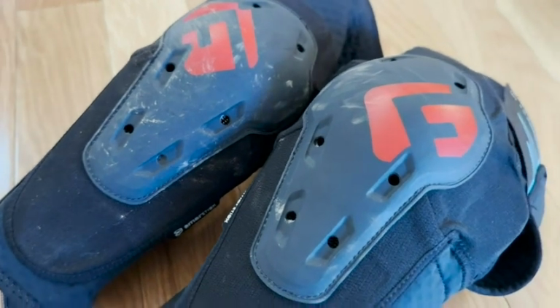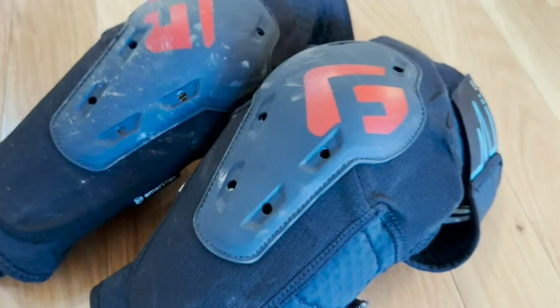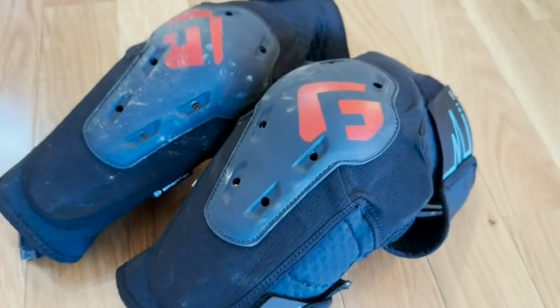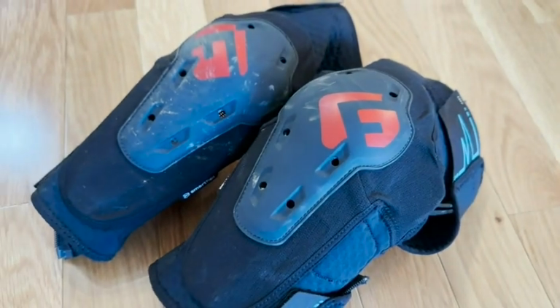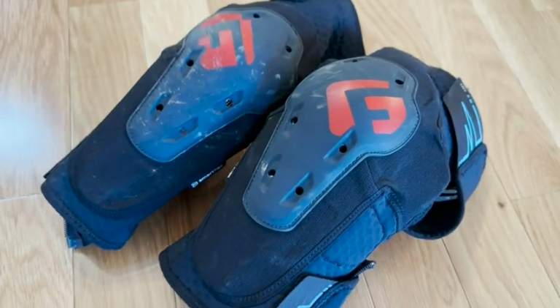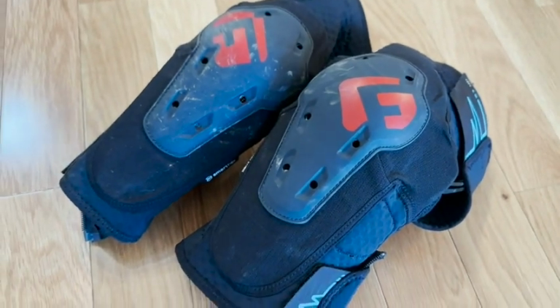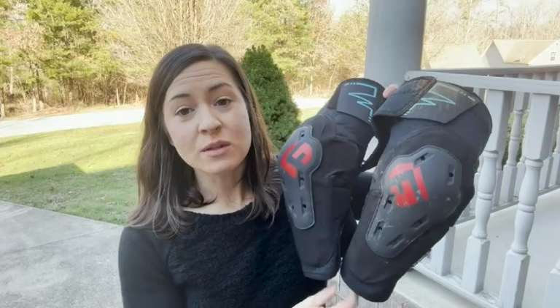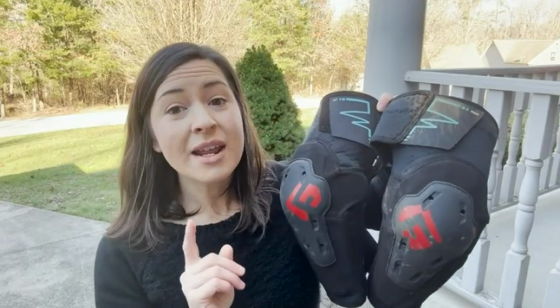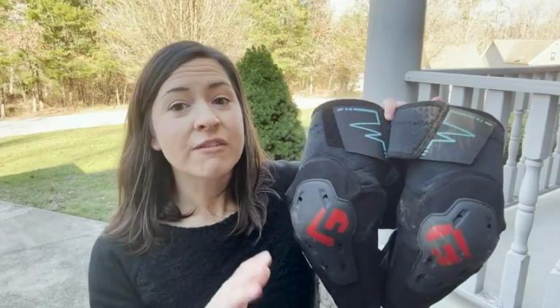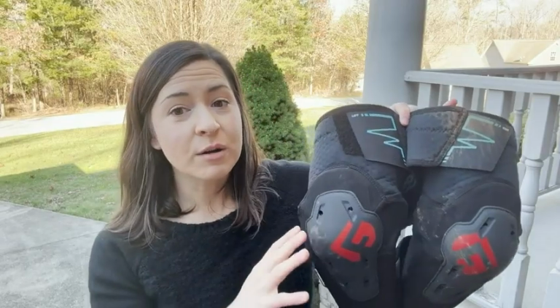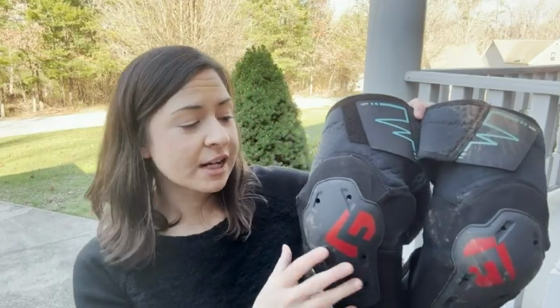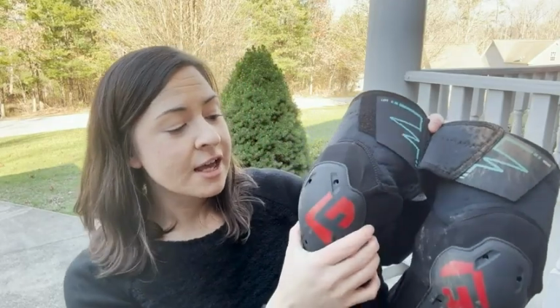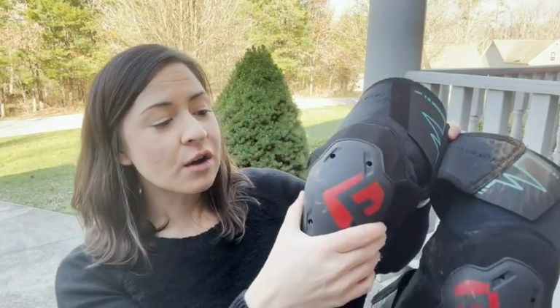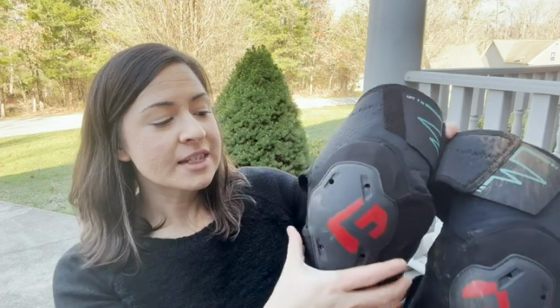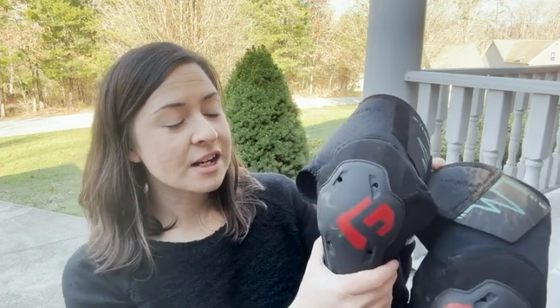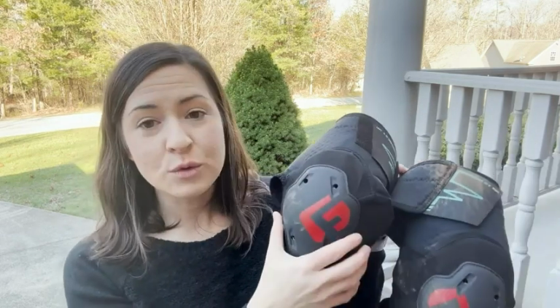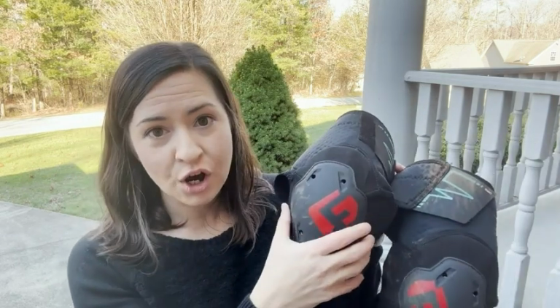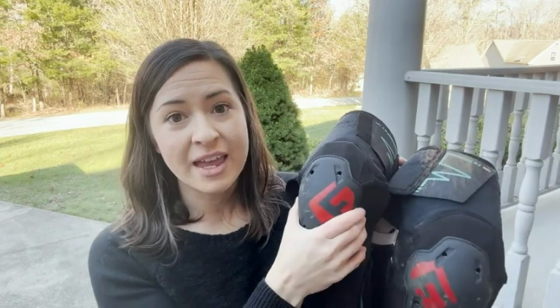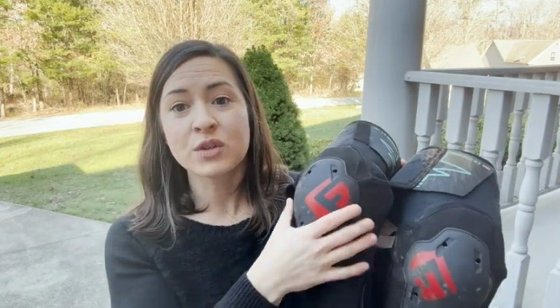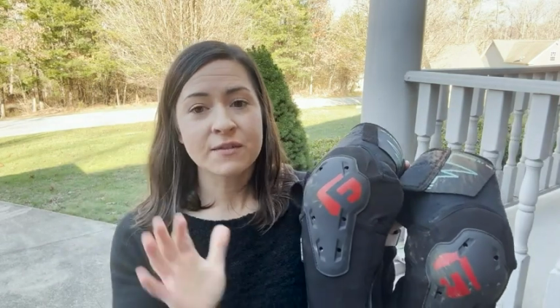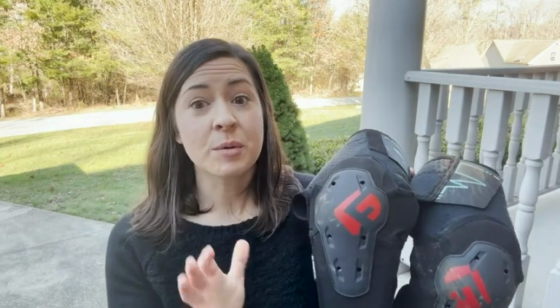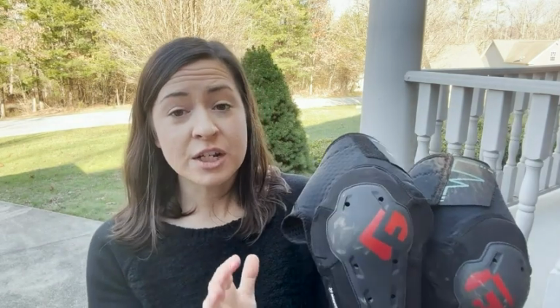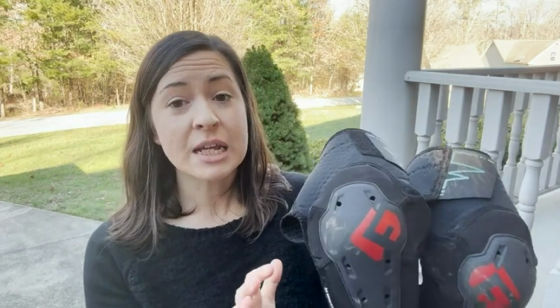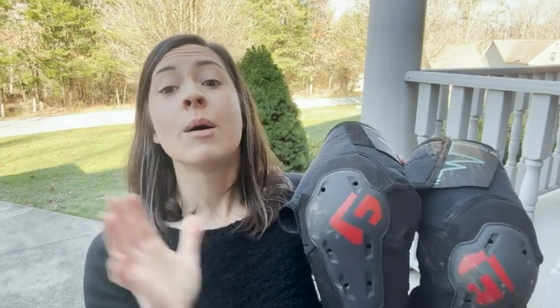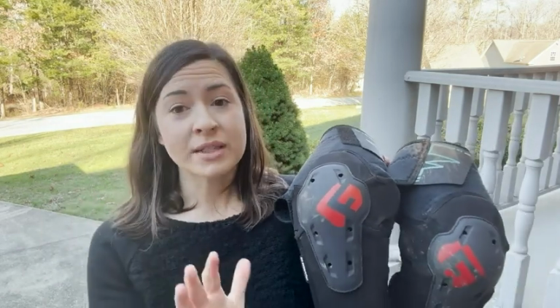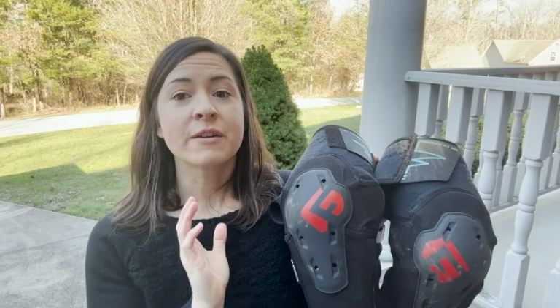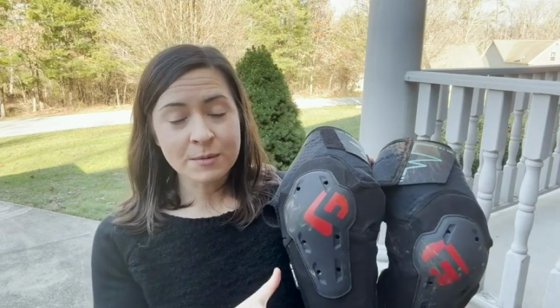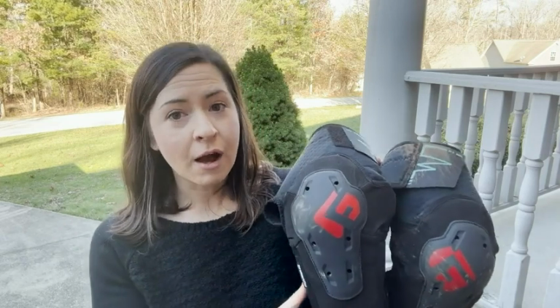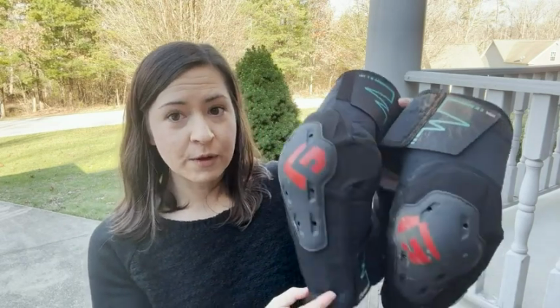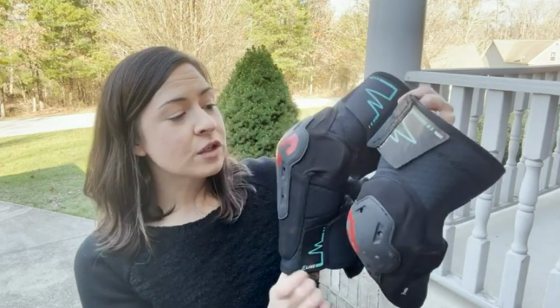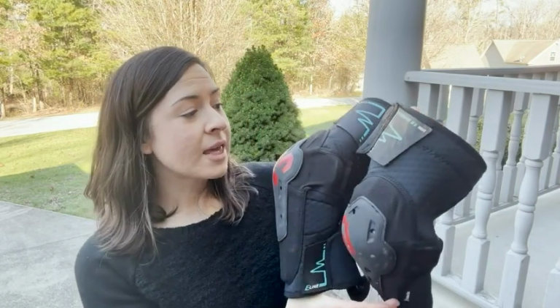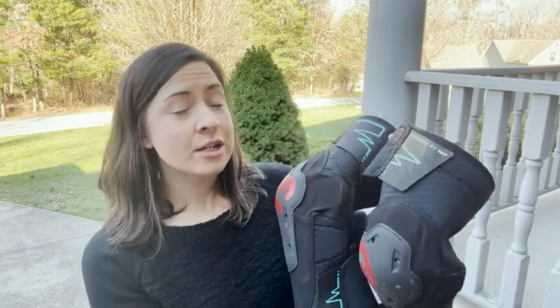These are awesome knee pads for a few reasons. One, they offer incredible protection — this armored section is super strong and is going to give you the protection you need, while still being flexible and comfortable.